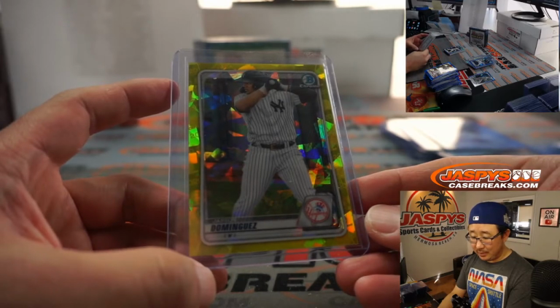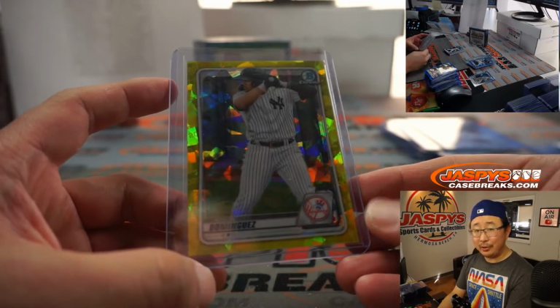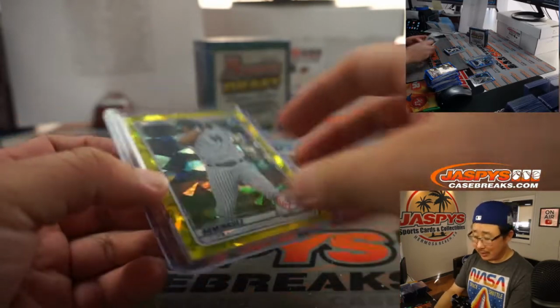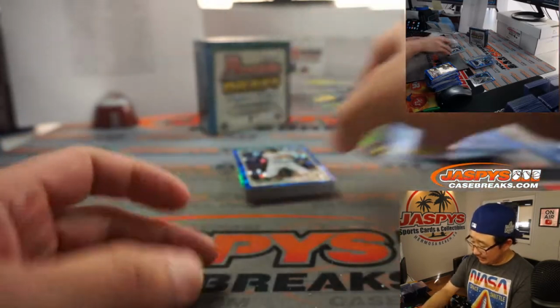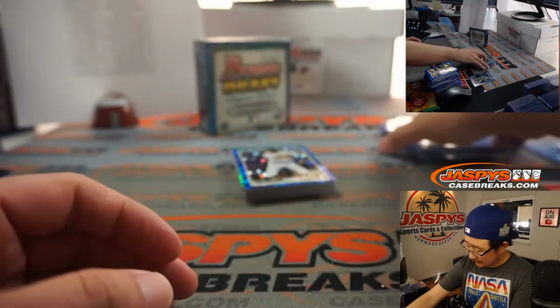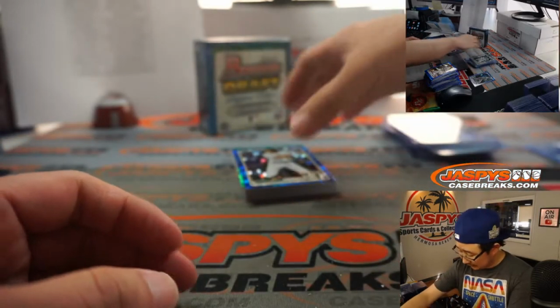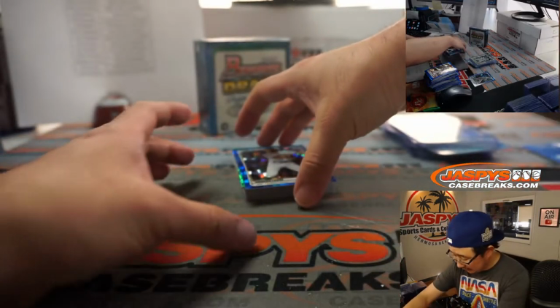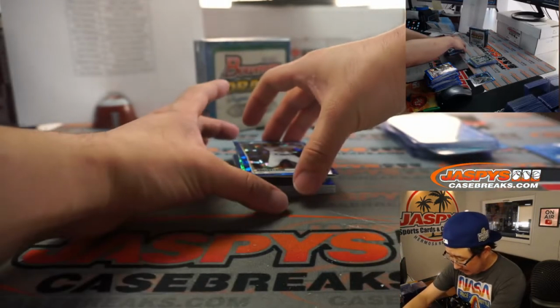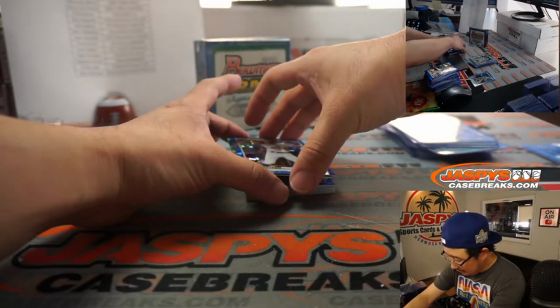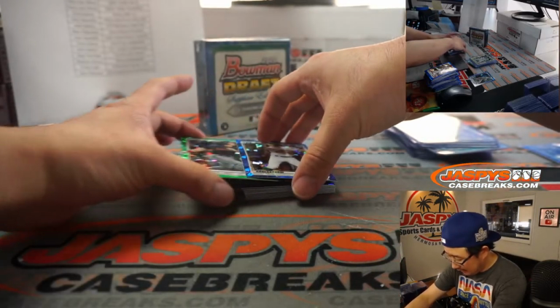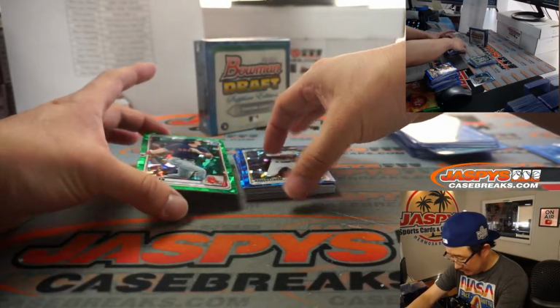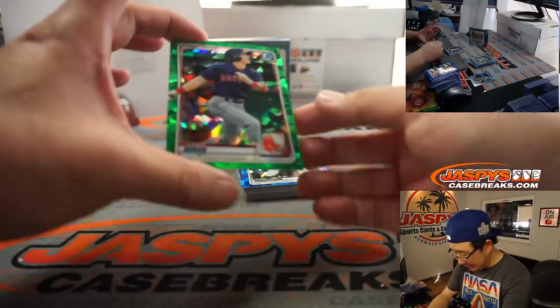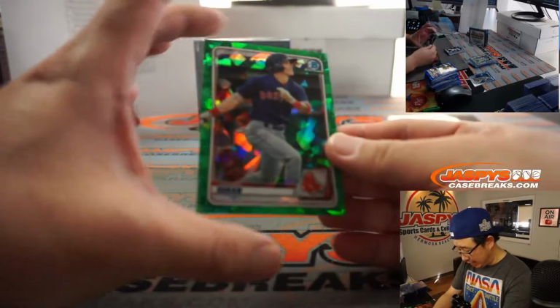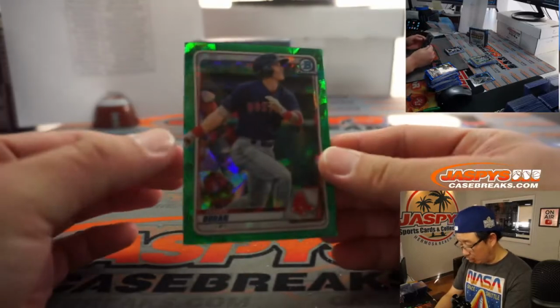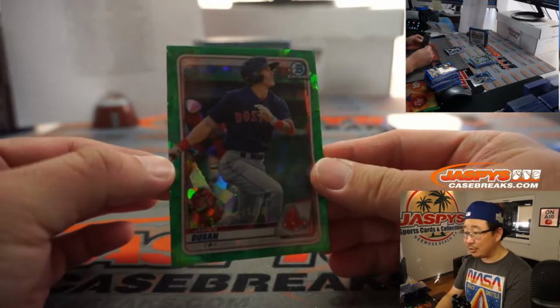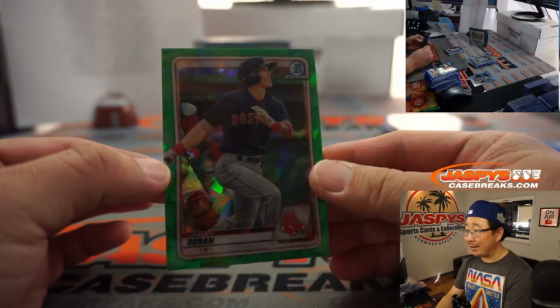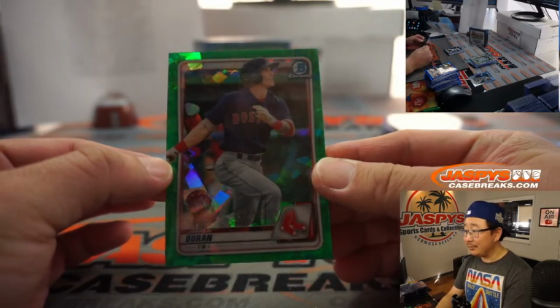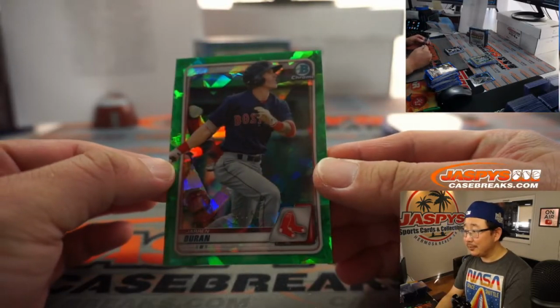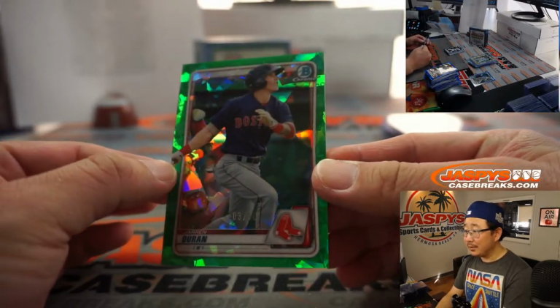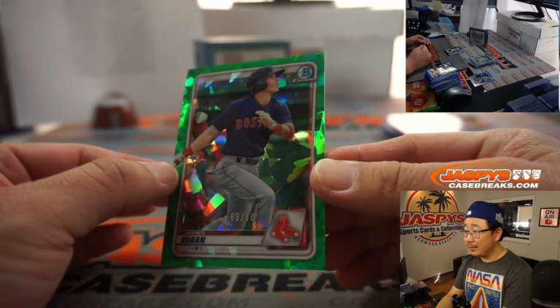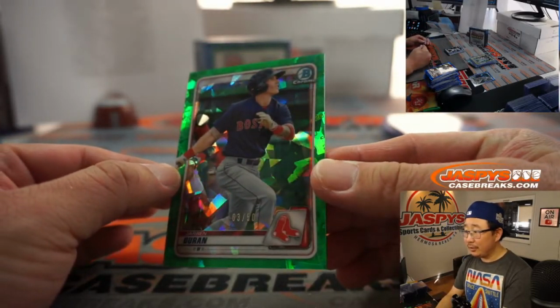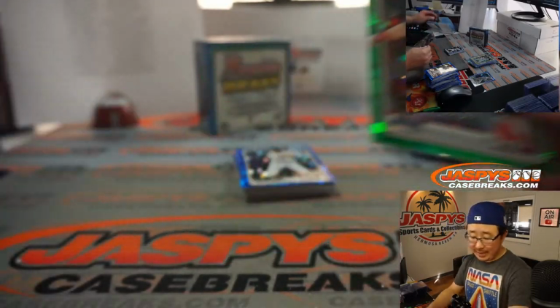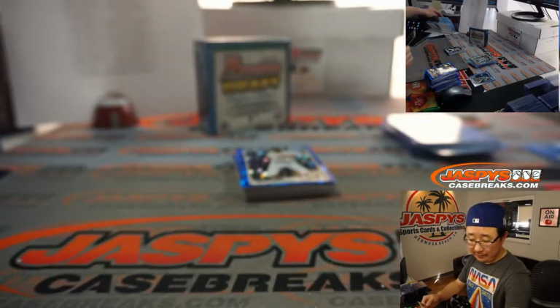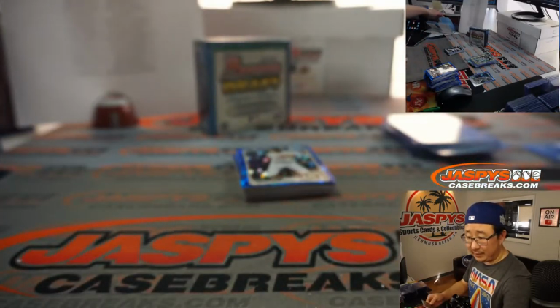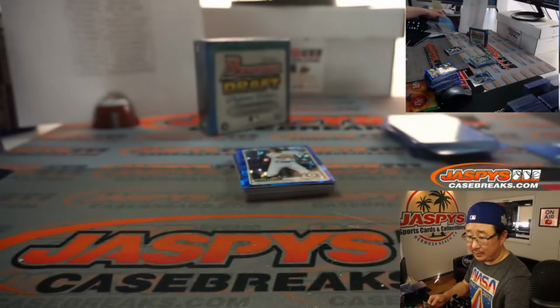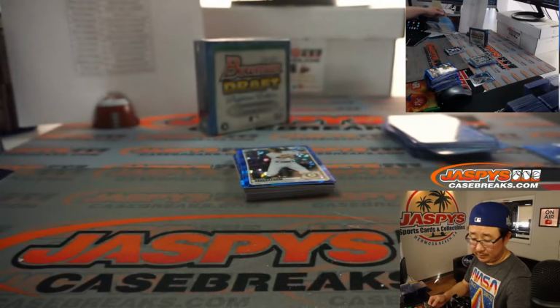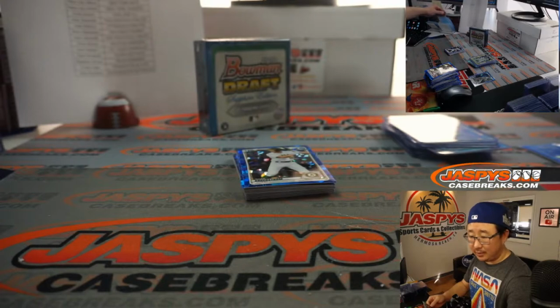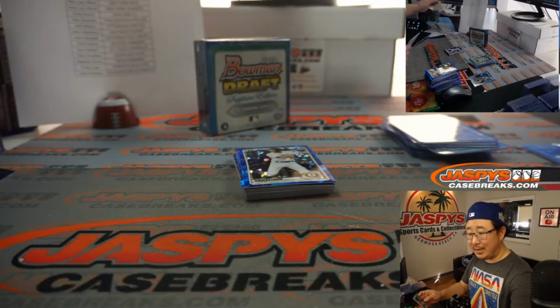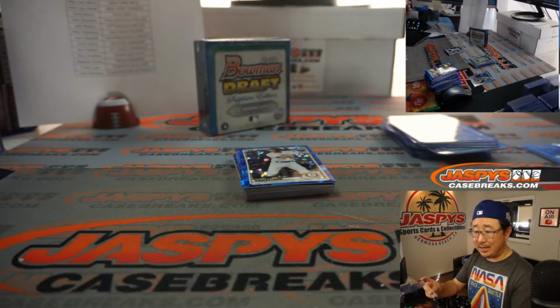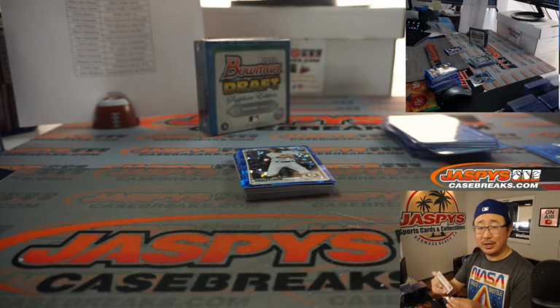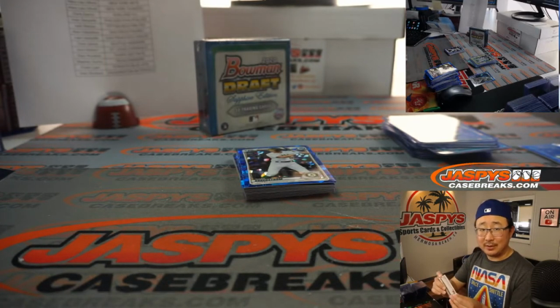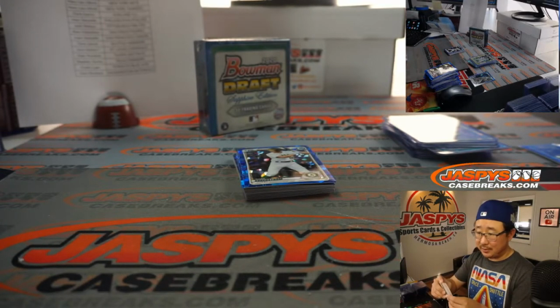Mary Lou with the Yankees — nice, Jason Dominguez, 8 out of 99. And Jaron Duran, 3 out of 50, Red Sox — Josh Melton. Nice.